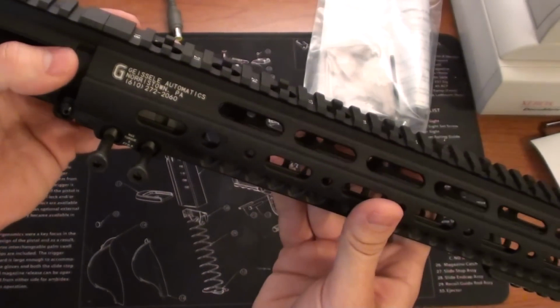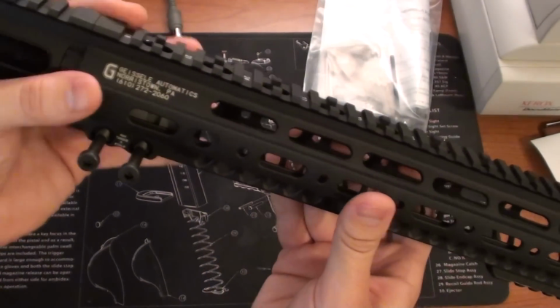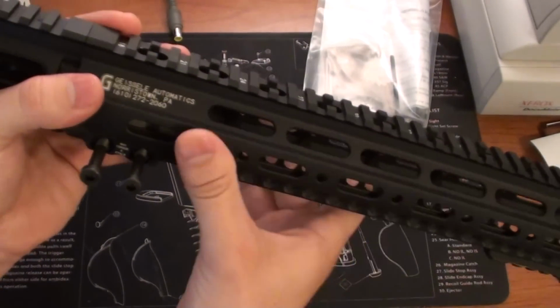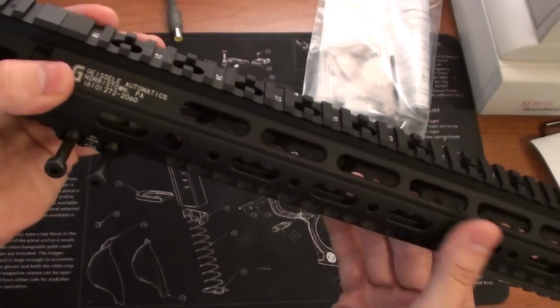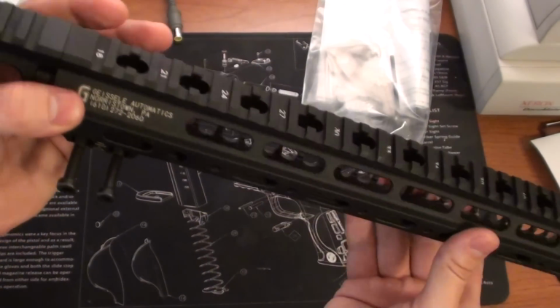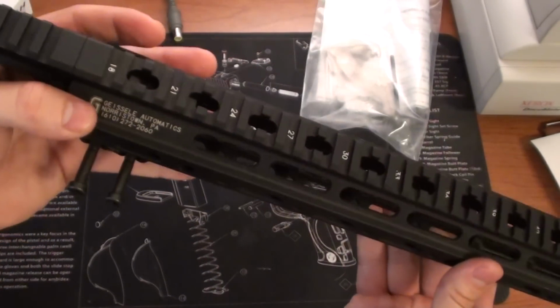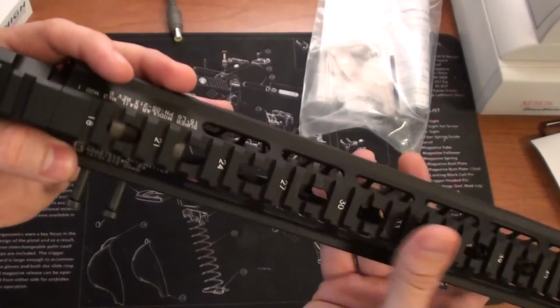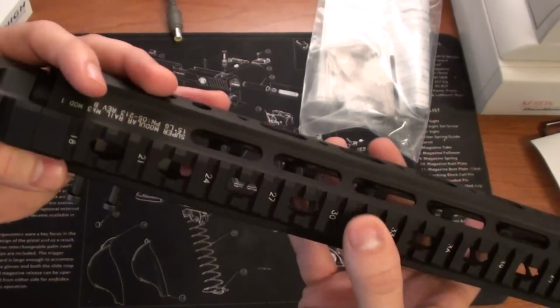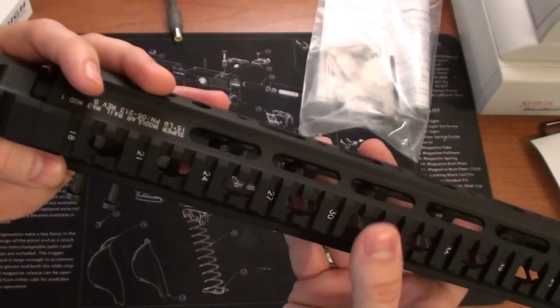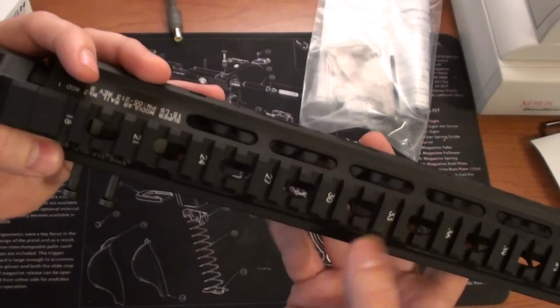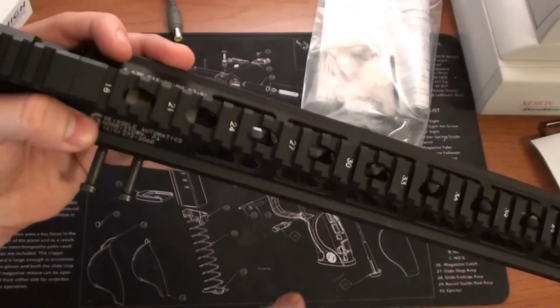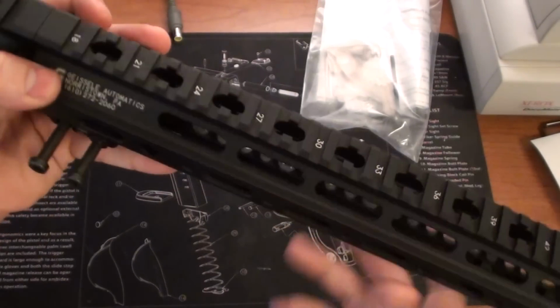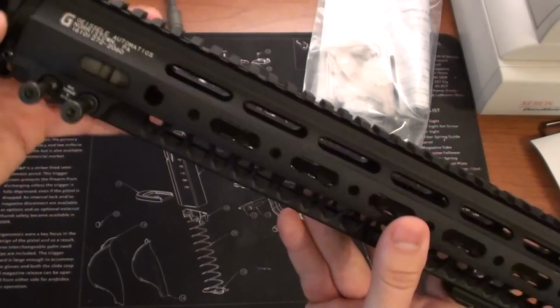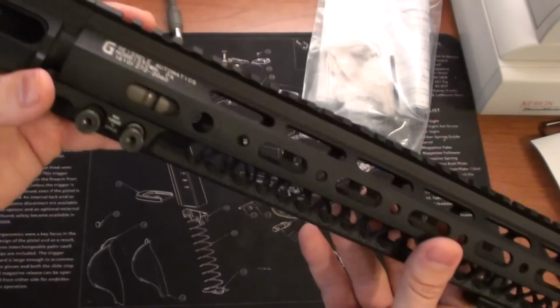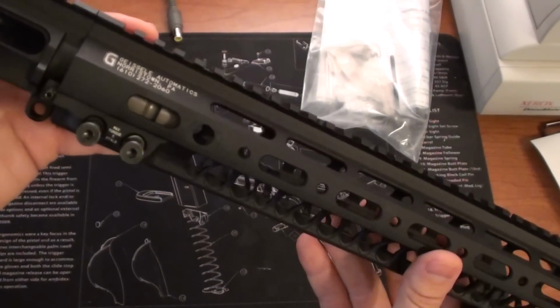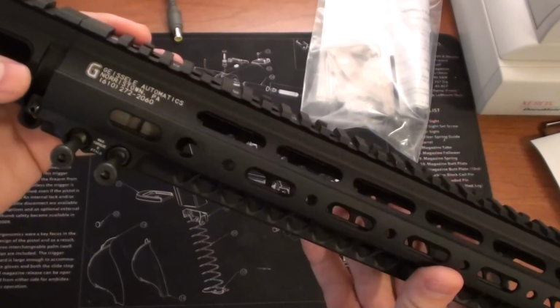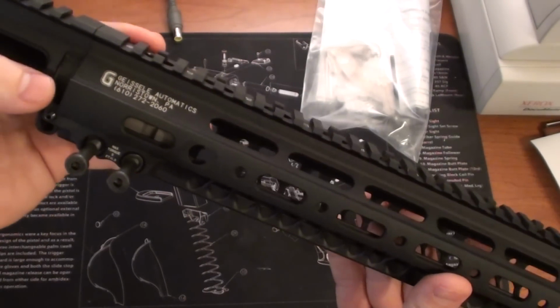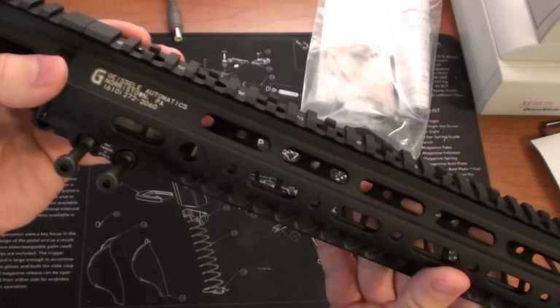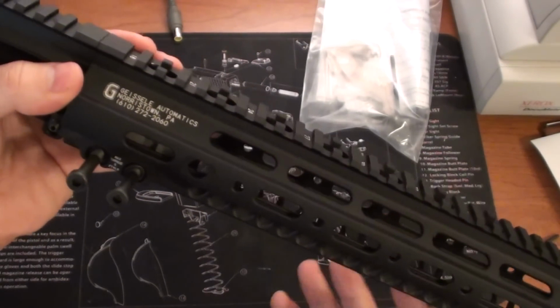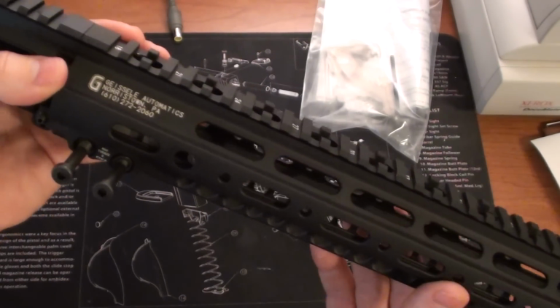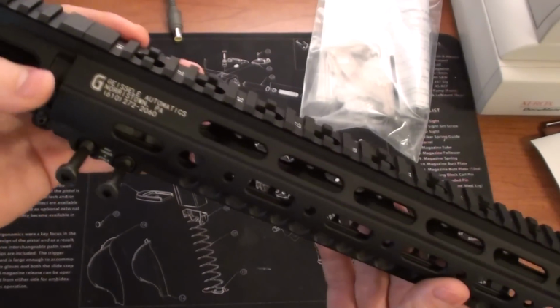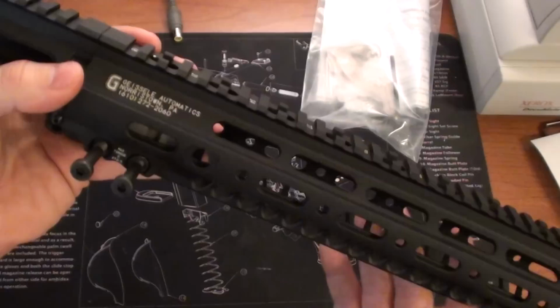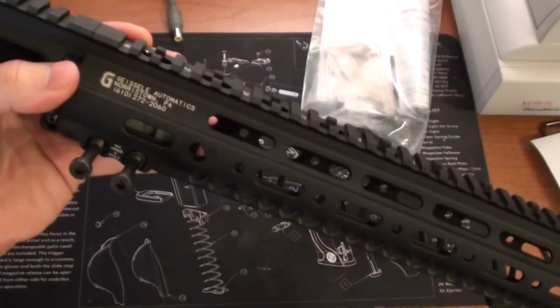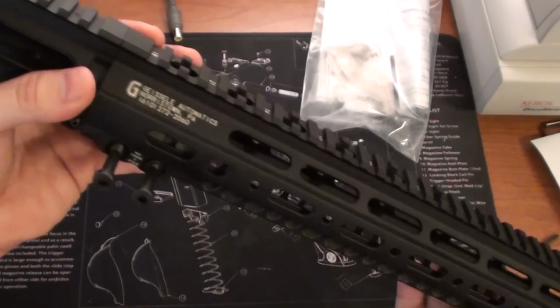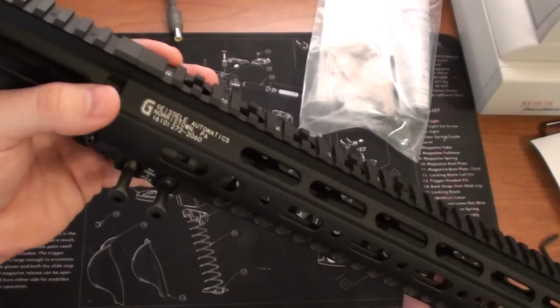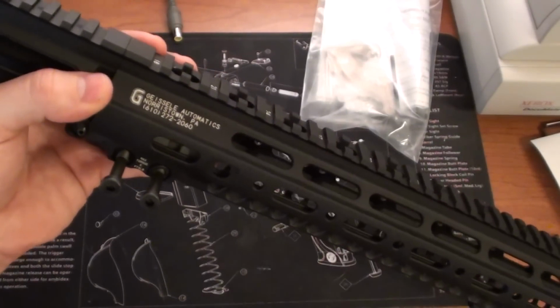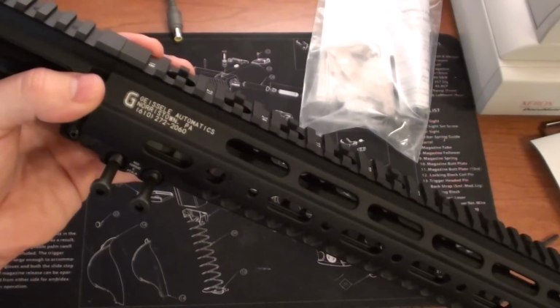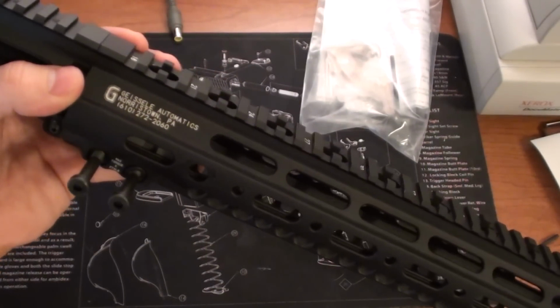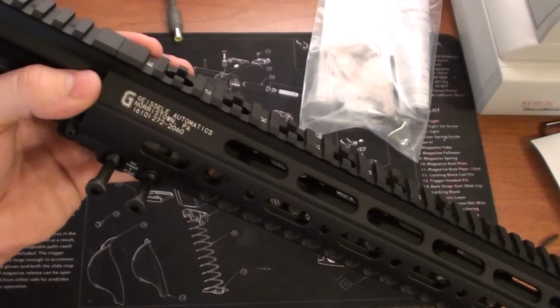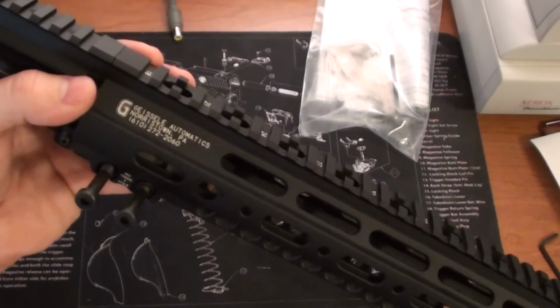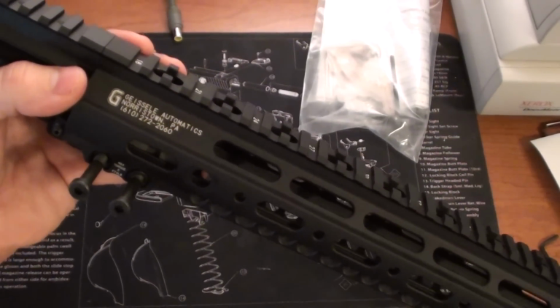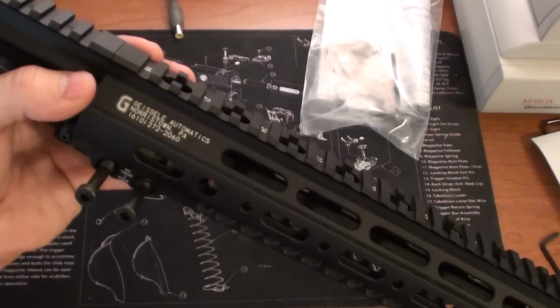Anyway guys, thanks for watching. If you have any more questions, please post below. After I get this thing coated and get this gun put together, I'll give you another look. Thanks again, talk to you later.